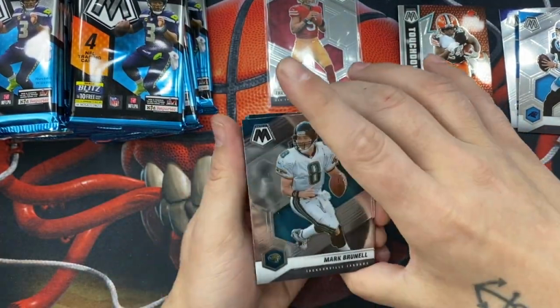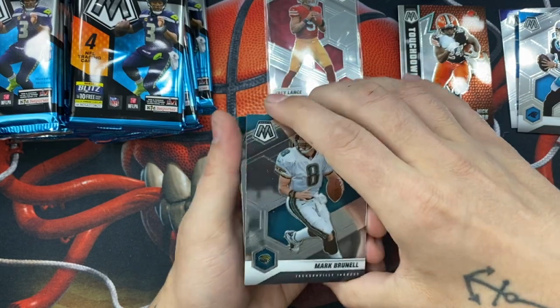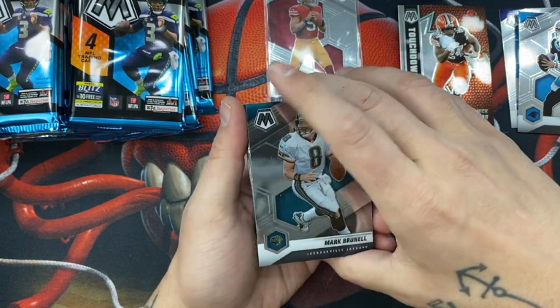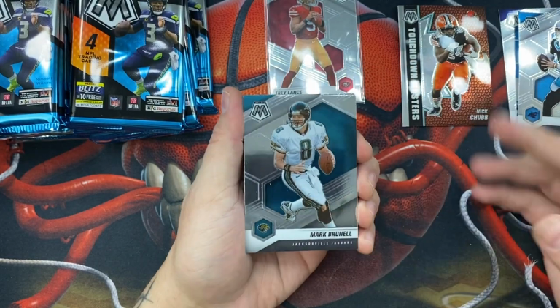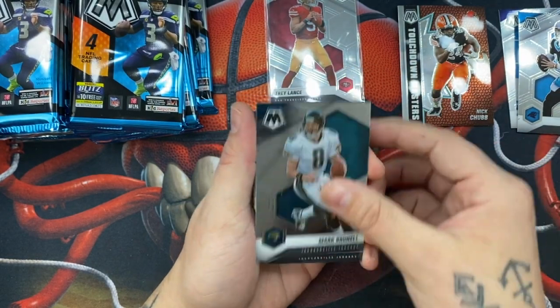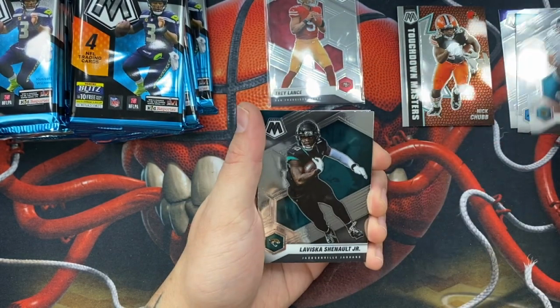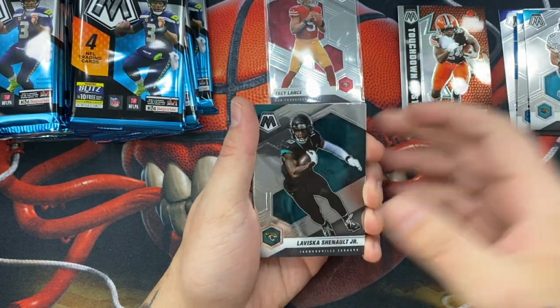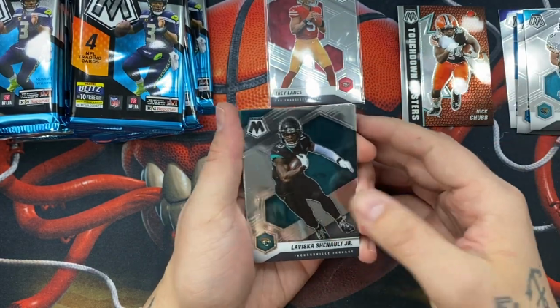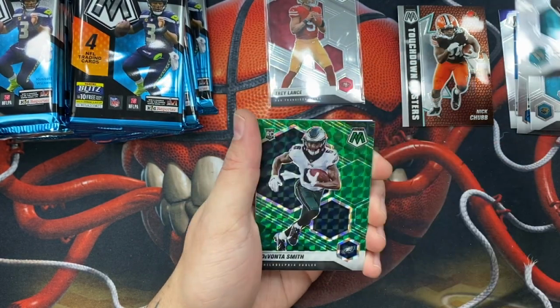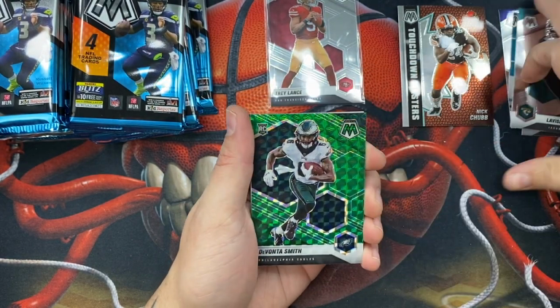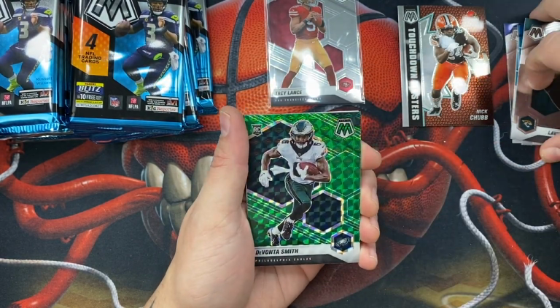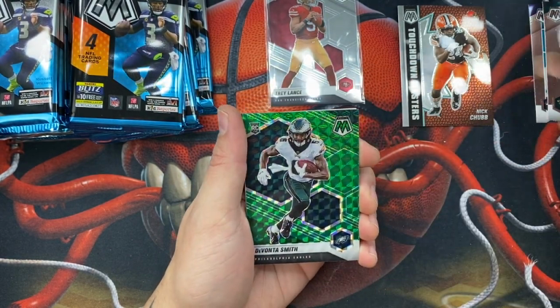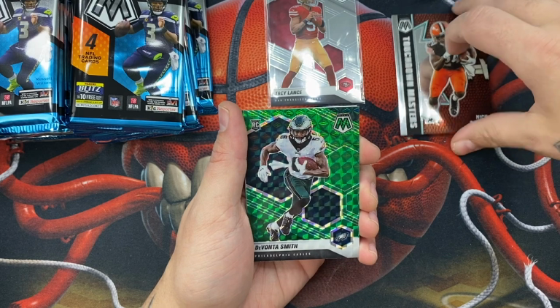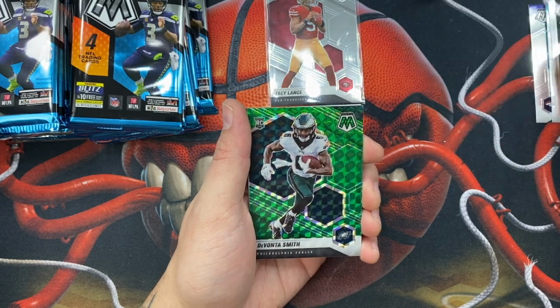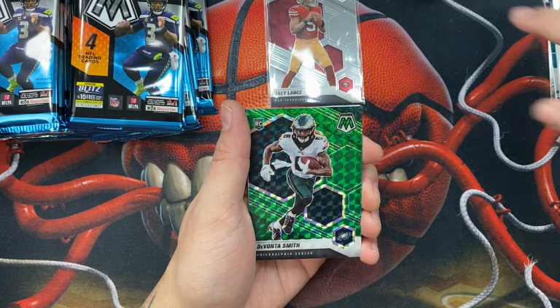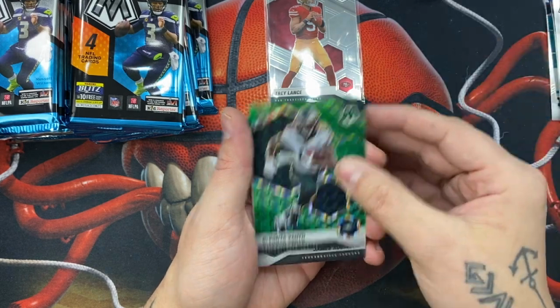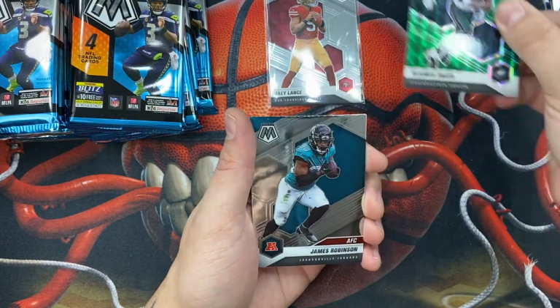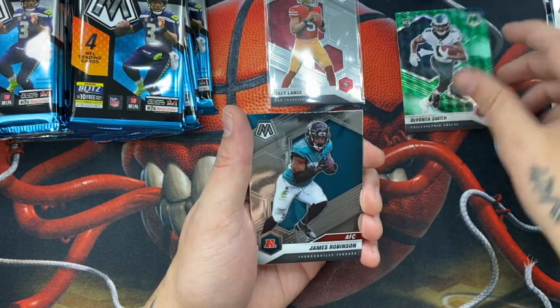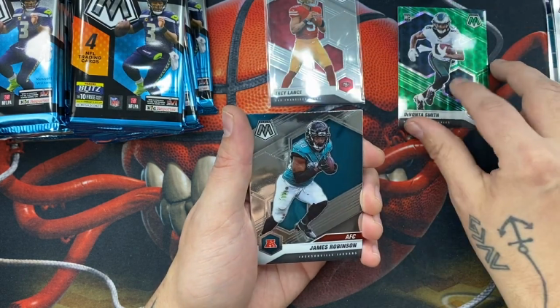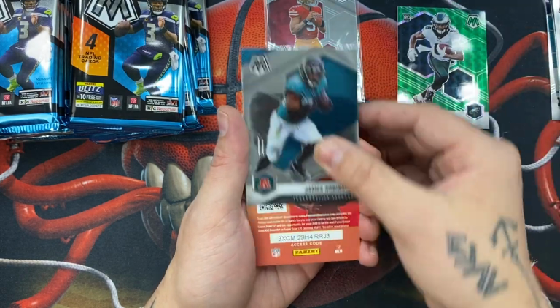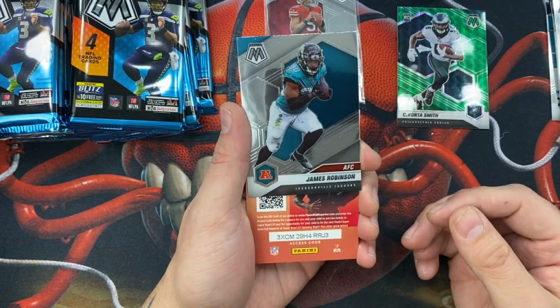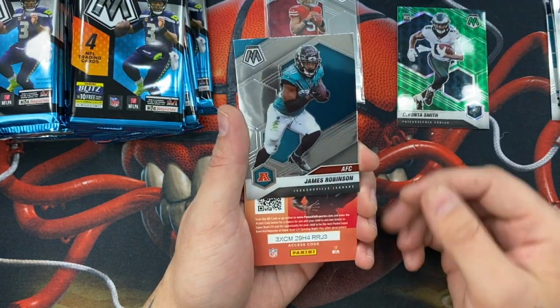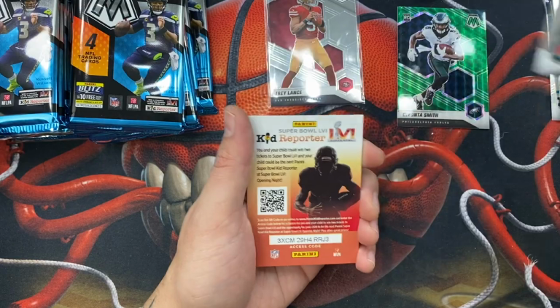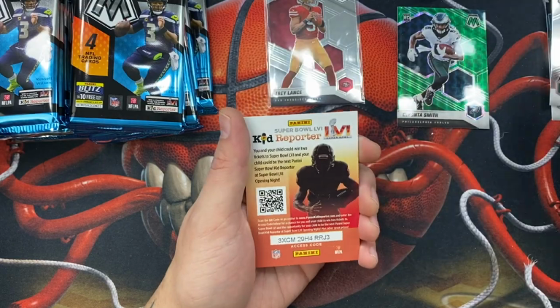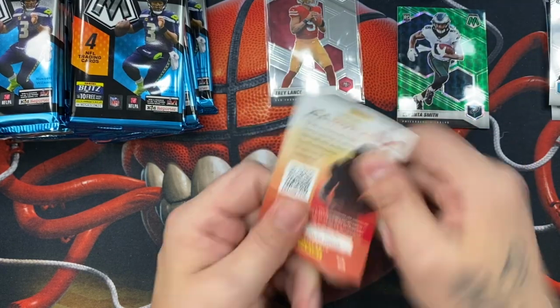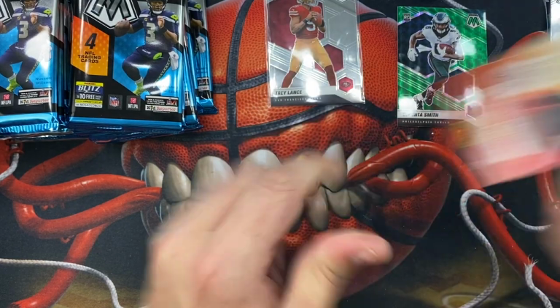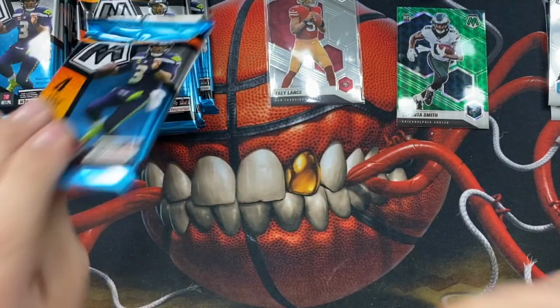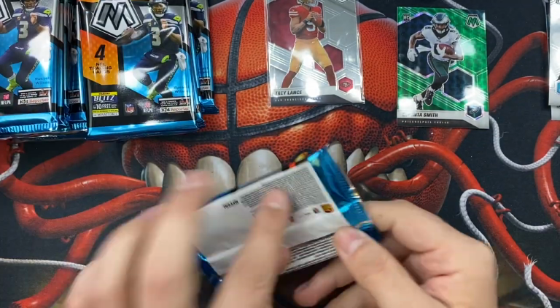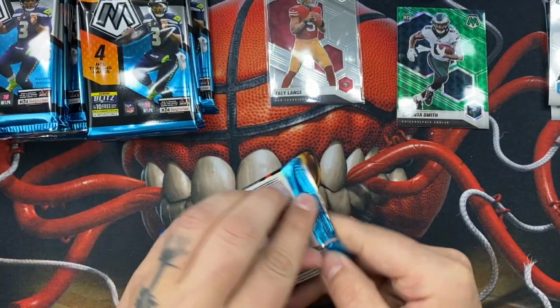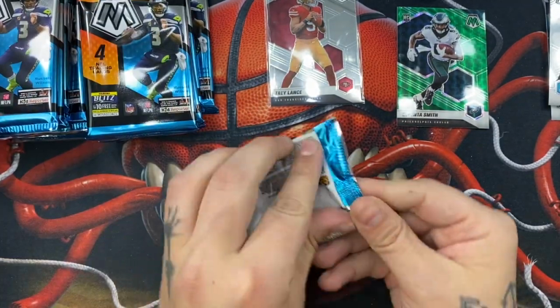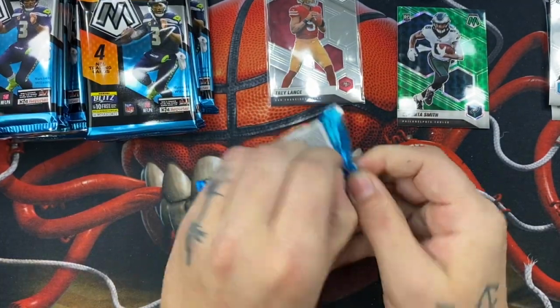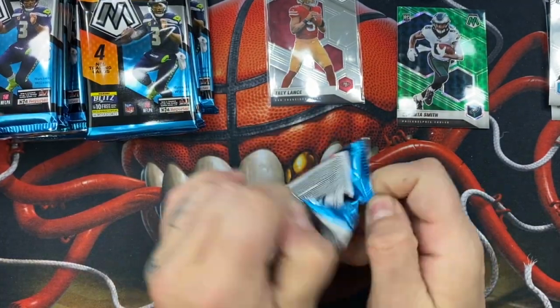Next pack — we got a green parallel. We have Mark Brunell, LaVisha Chennault, and then a Davante Smith green. That's actually not too bad, I will absolutely take that. And then a Jameis Robinson.